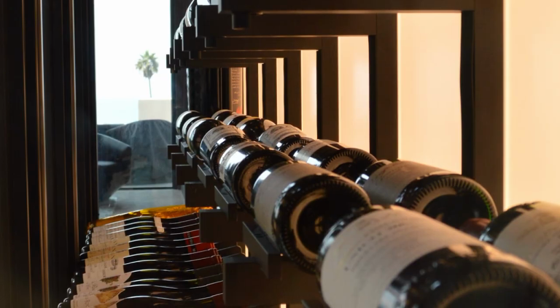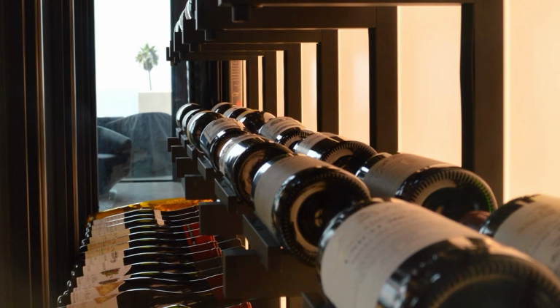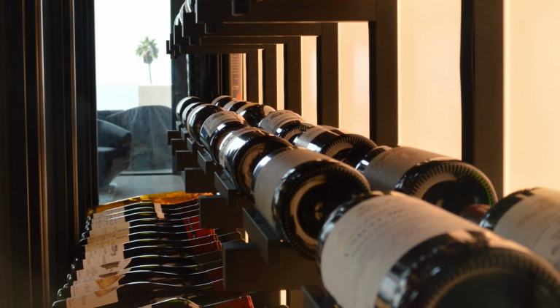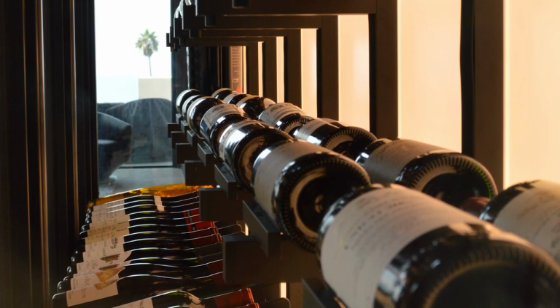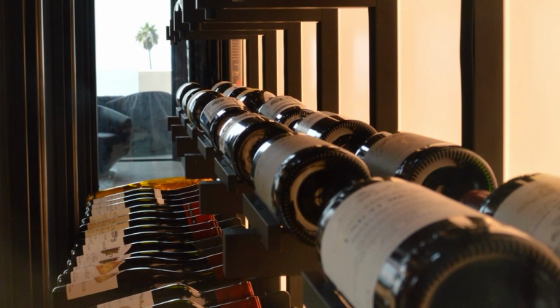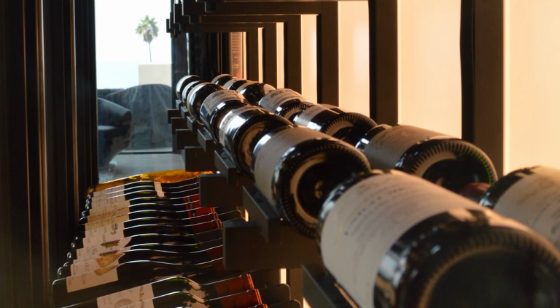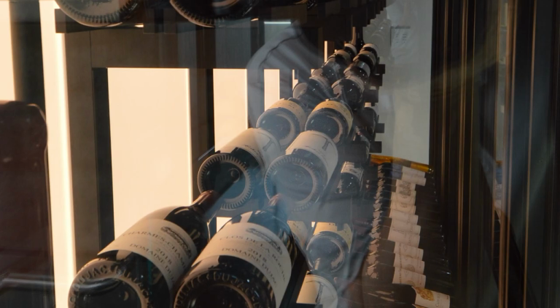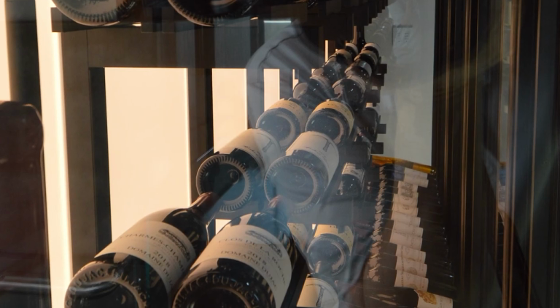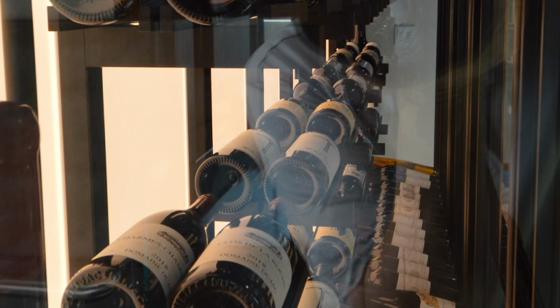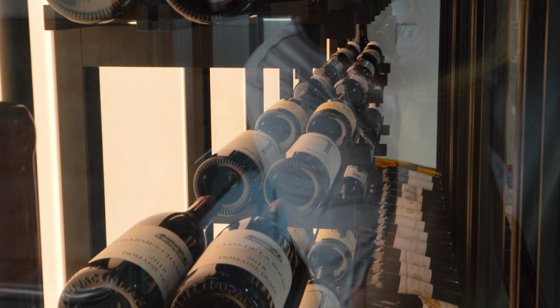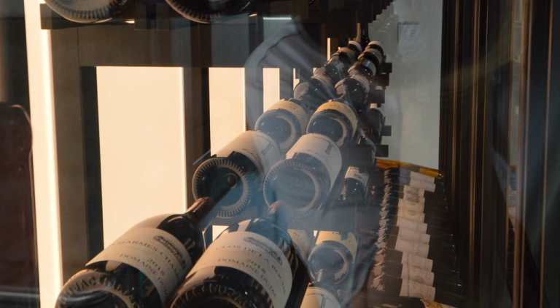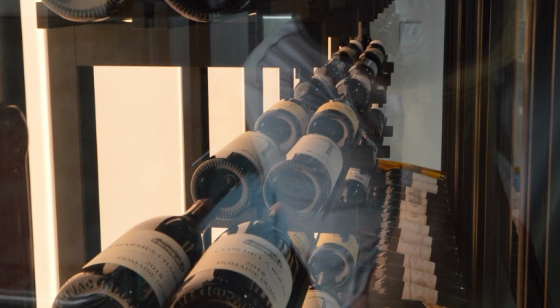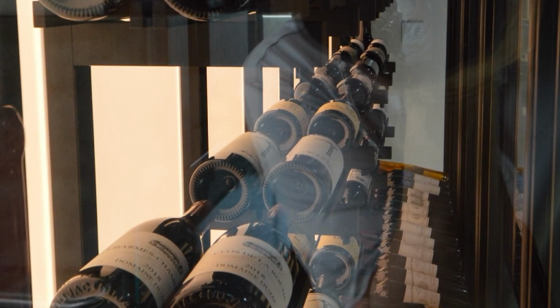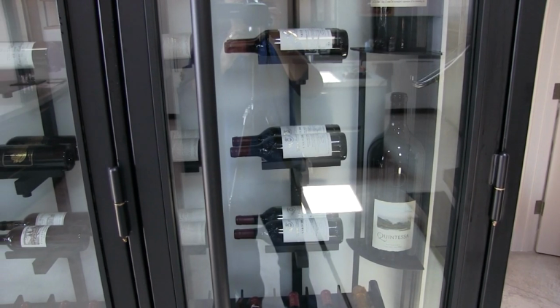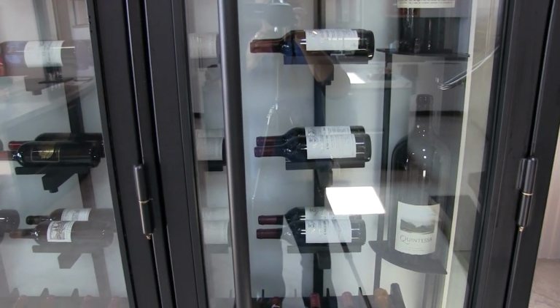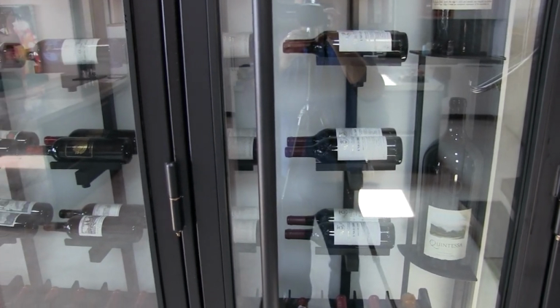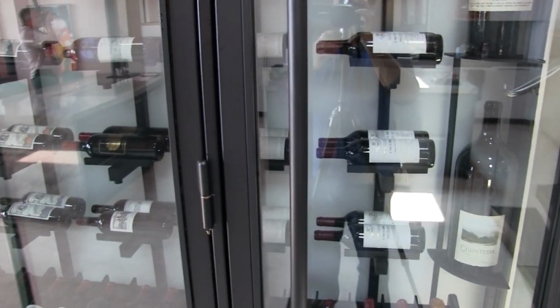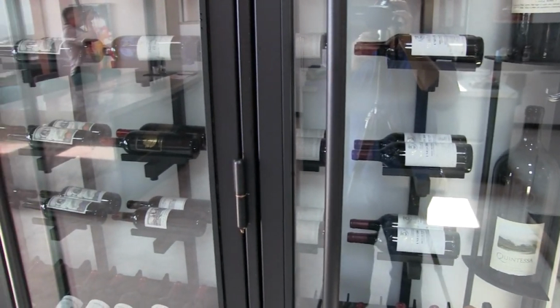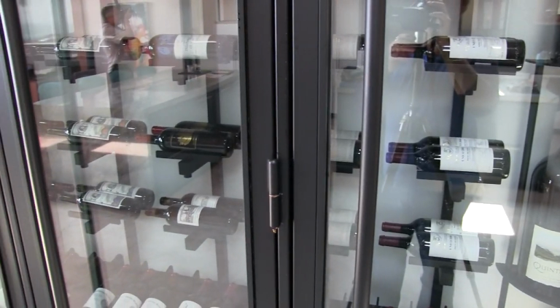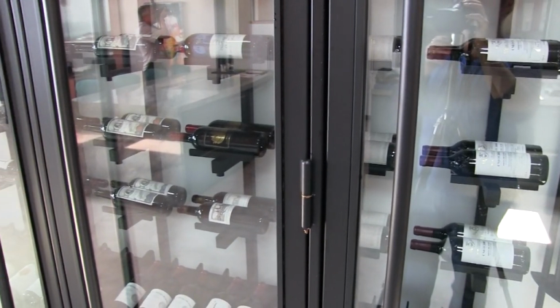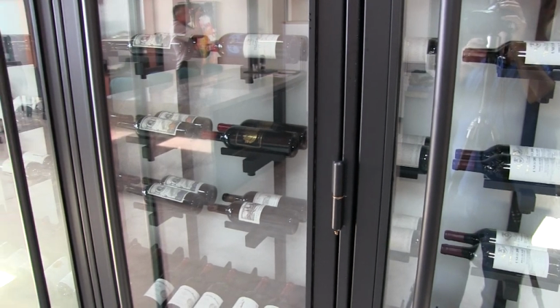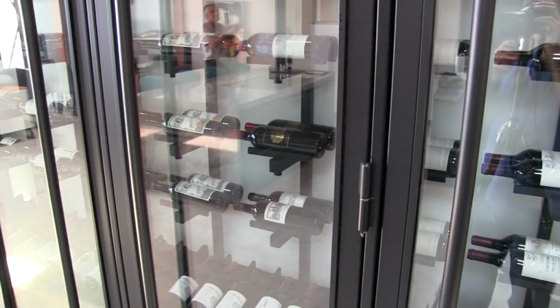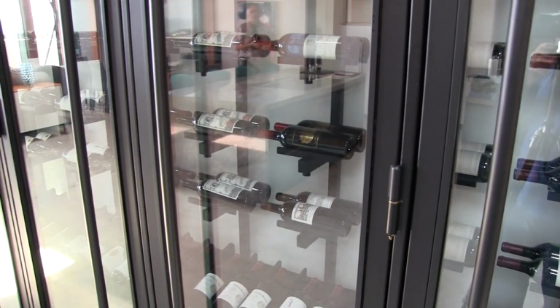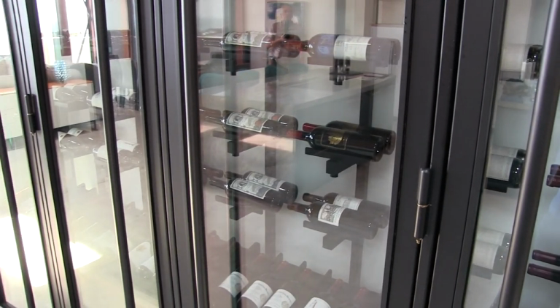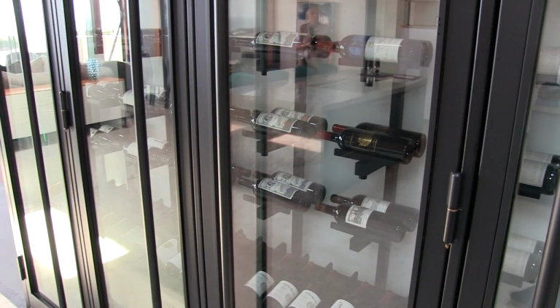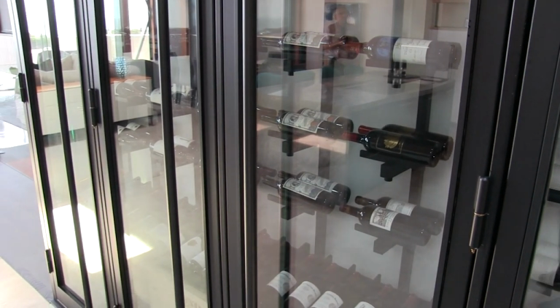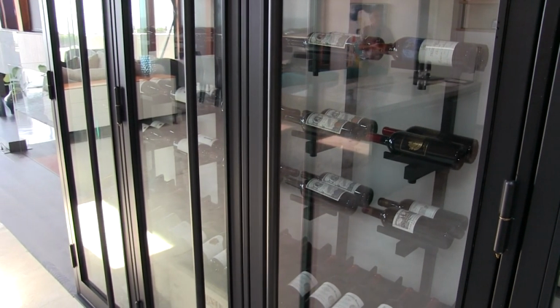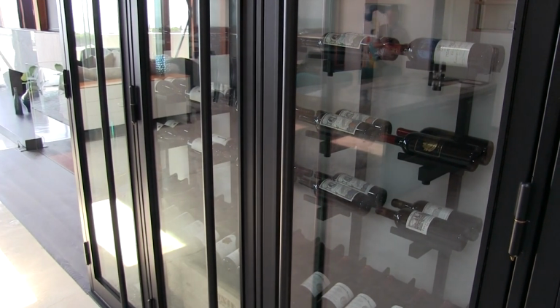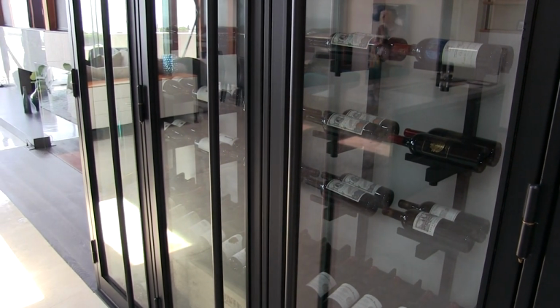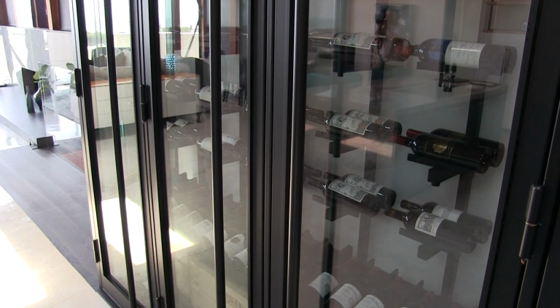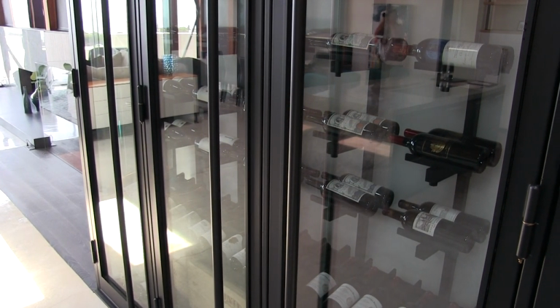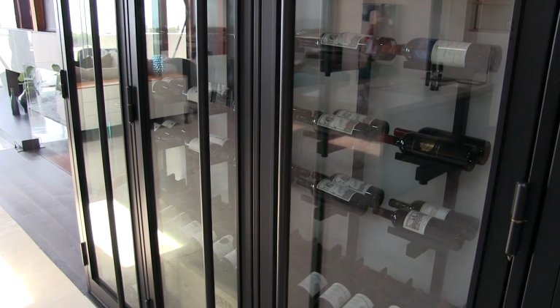They're all 750 milliliter size, so you could really do large format in them, but you can take Chardonnays. Over here we have a couple of Pinot Noirs to go along with Syrah and Bordeaux style blends. So it kind of takes a little bit of everything.